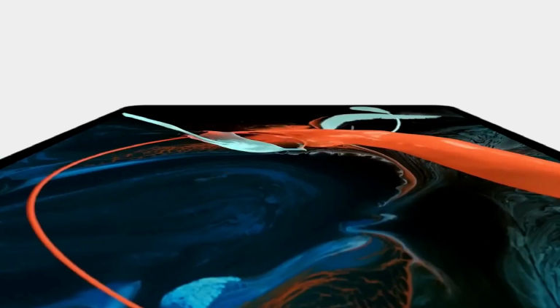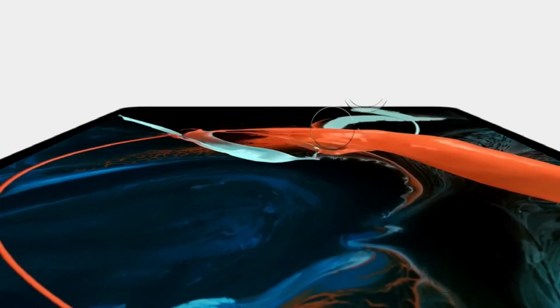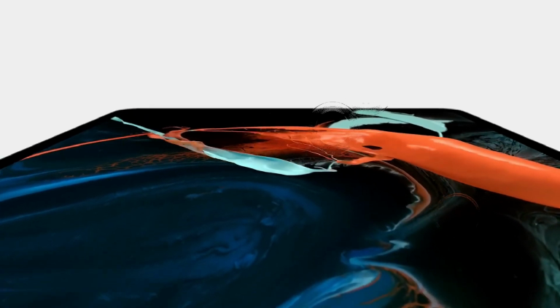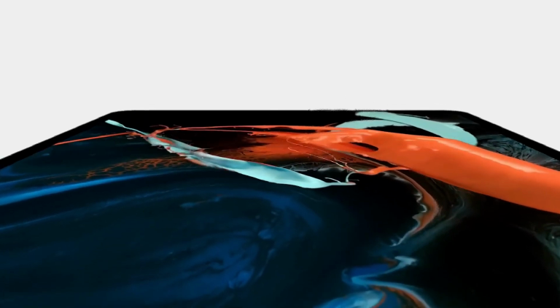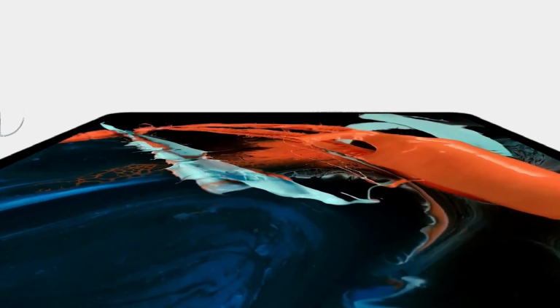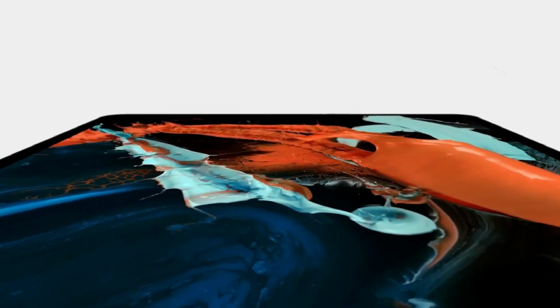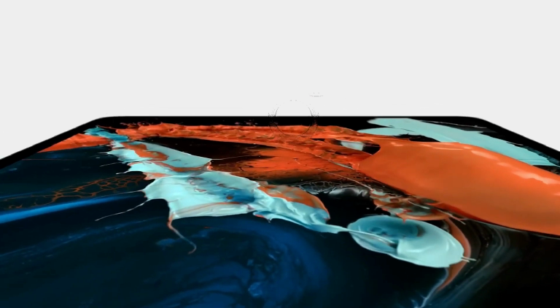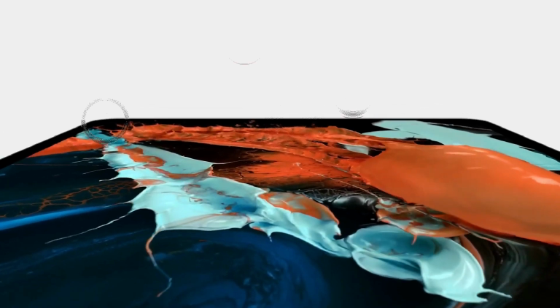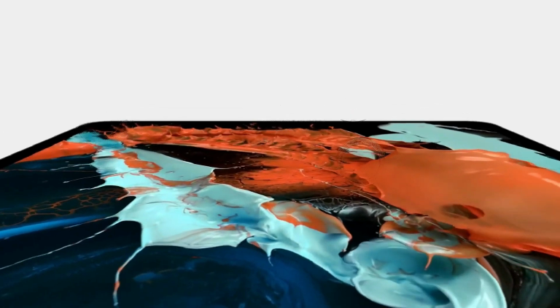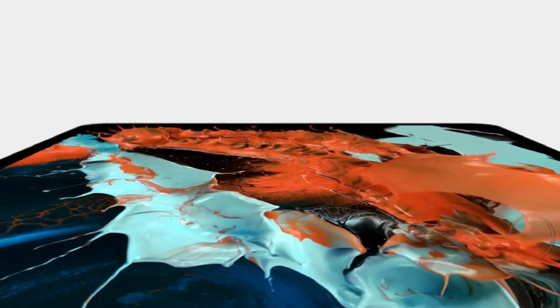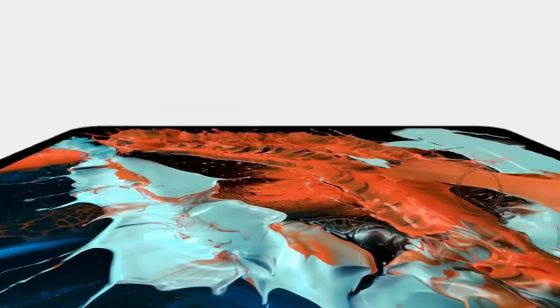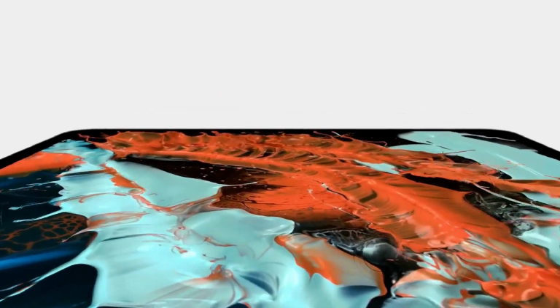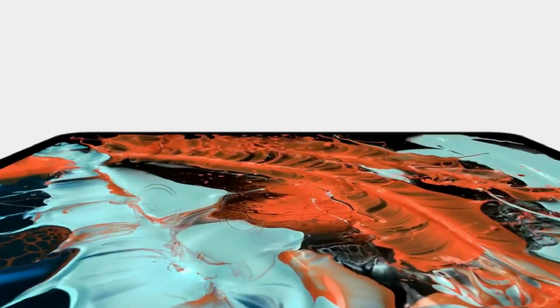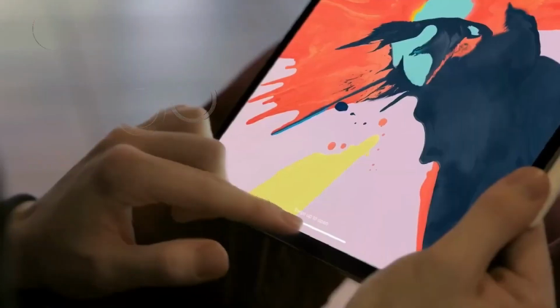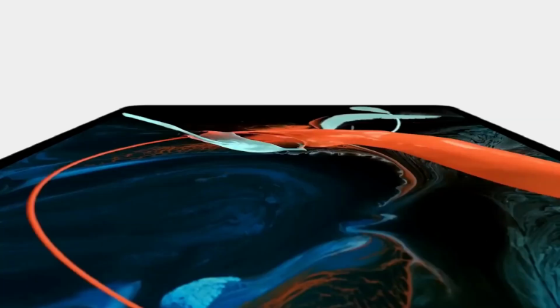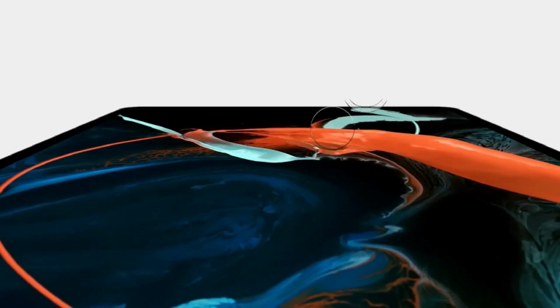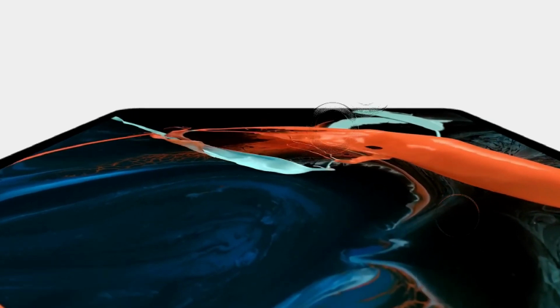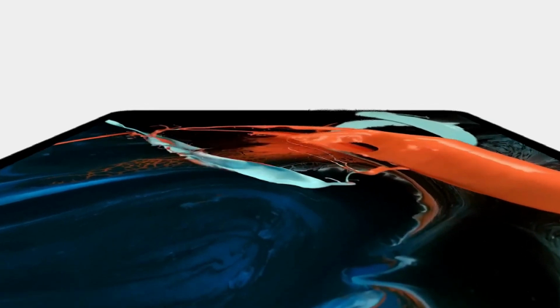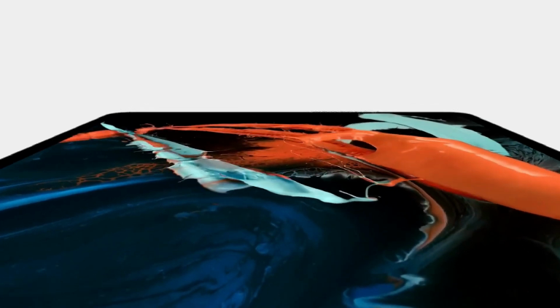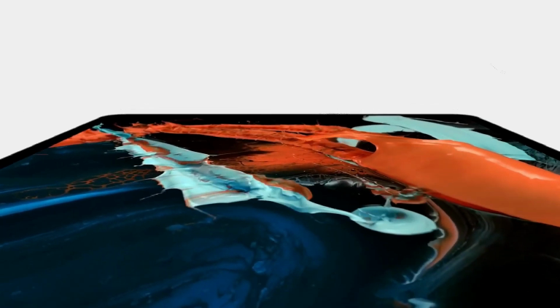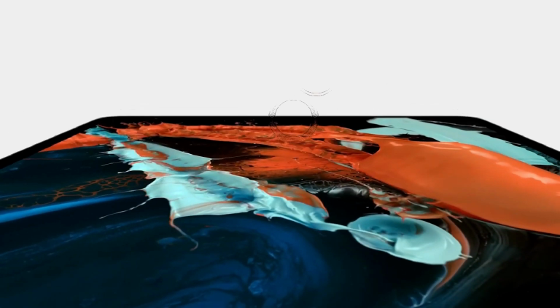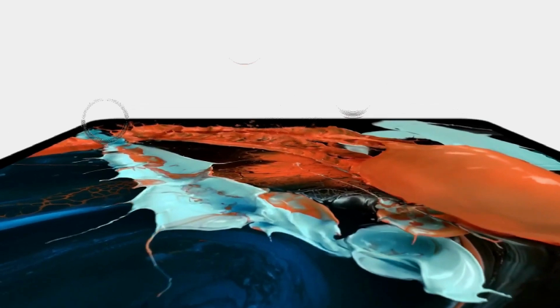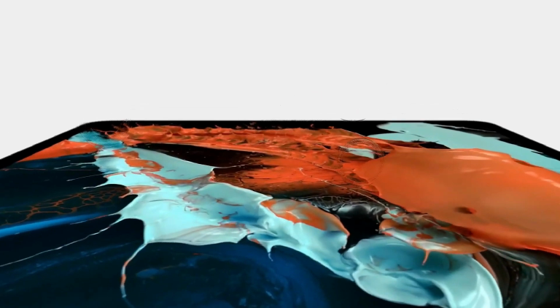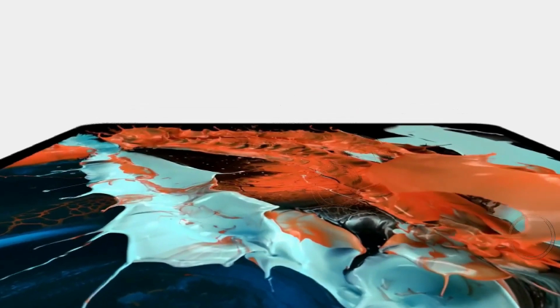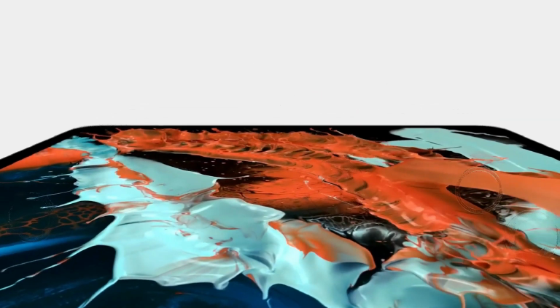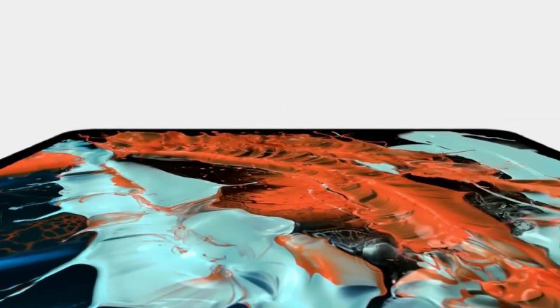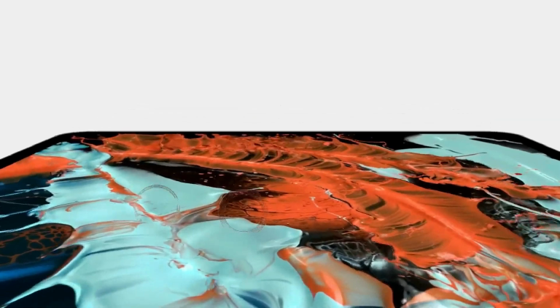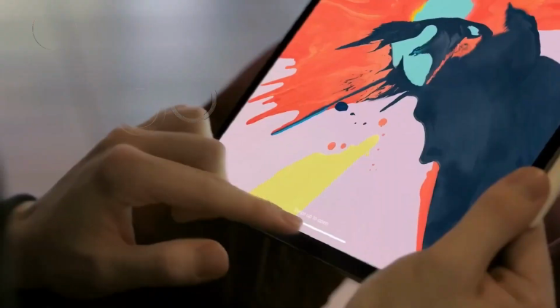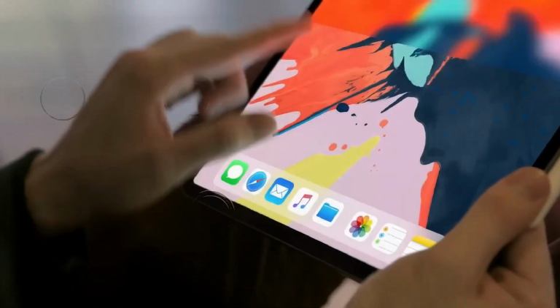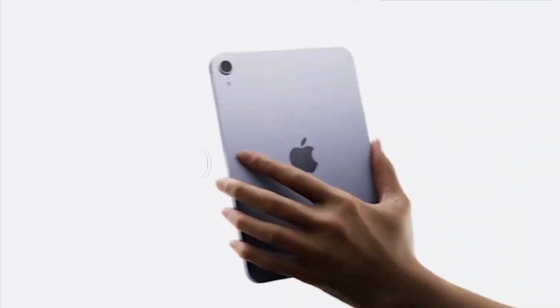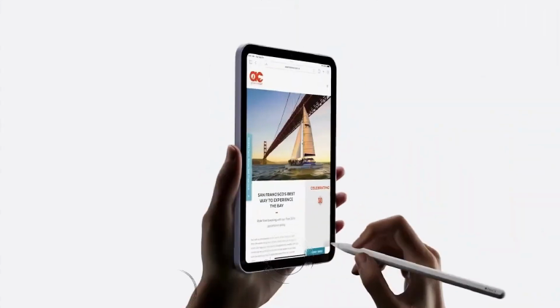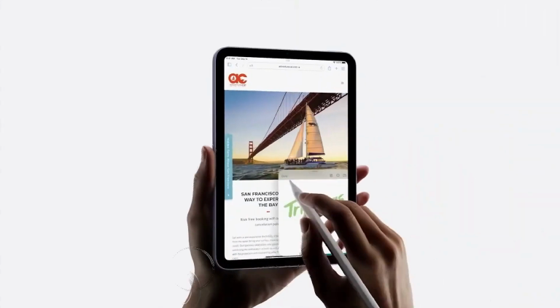Subscribe to our channel and turn on notifications to stay up to date with all the latest iPad mini 7 news, rumors, and in-depth reviews. Thank you for watching.